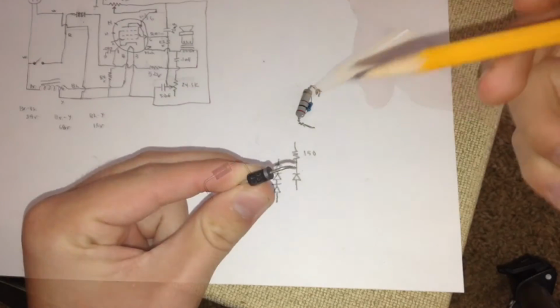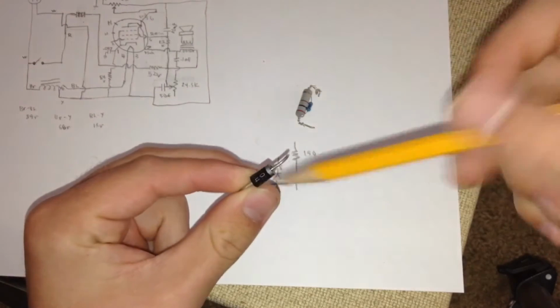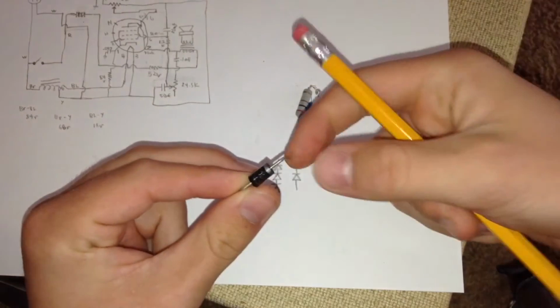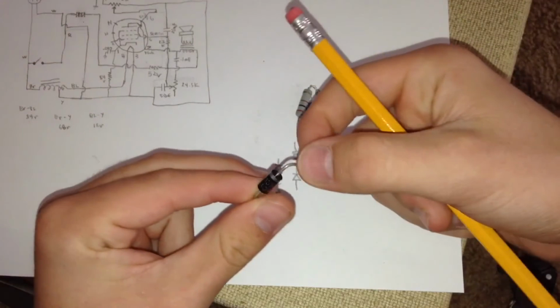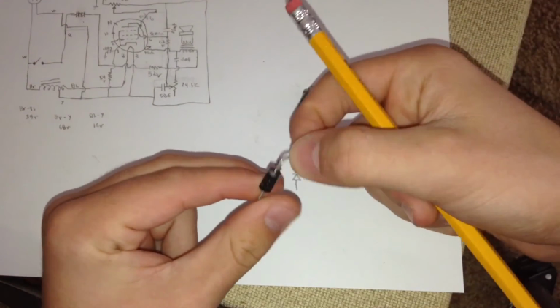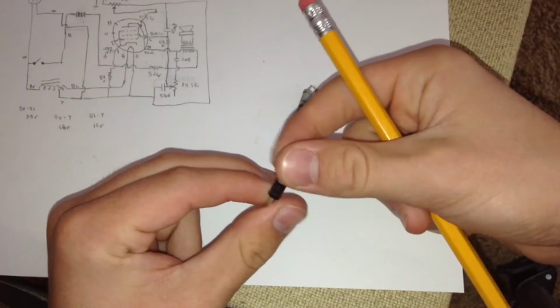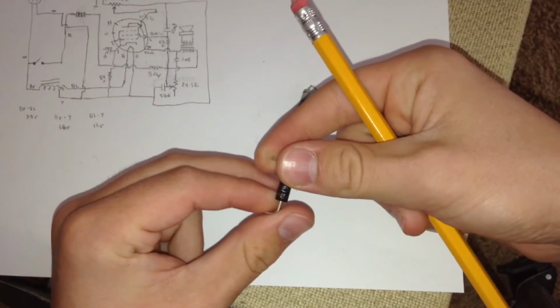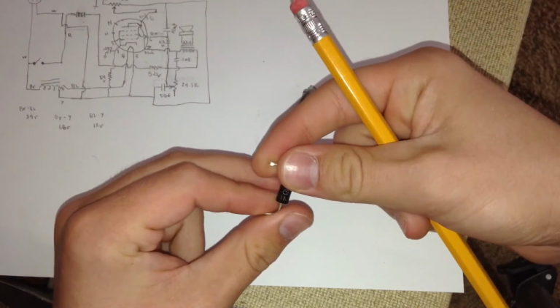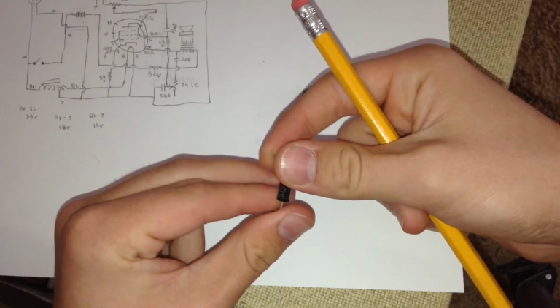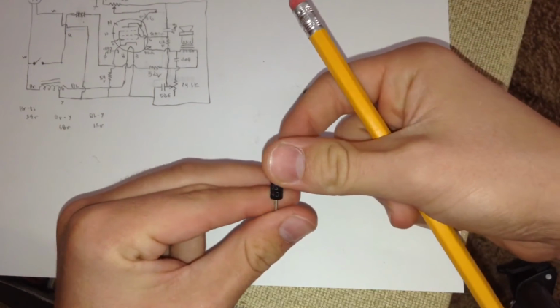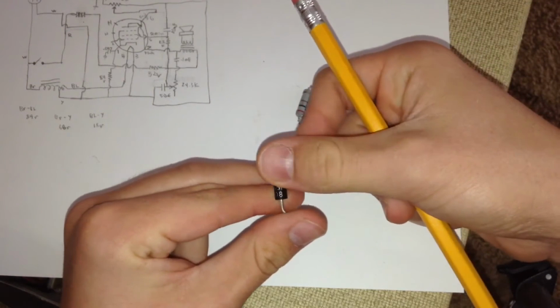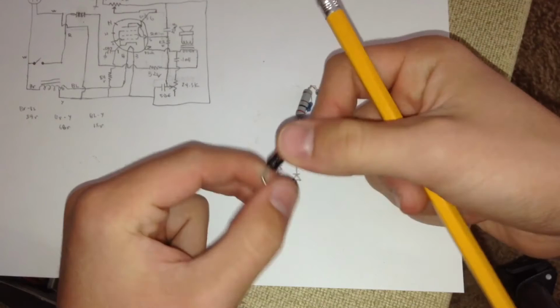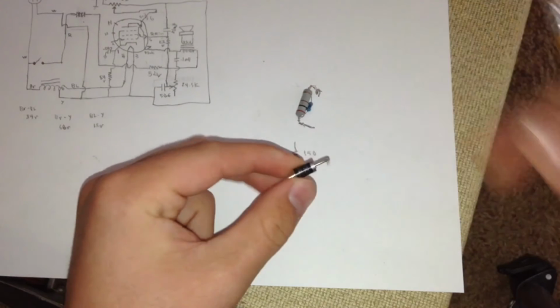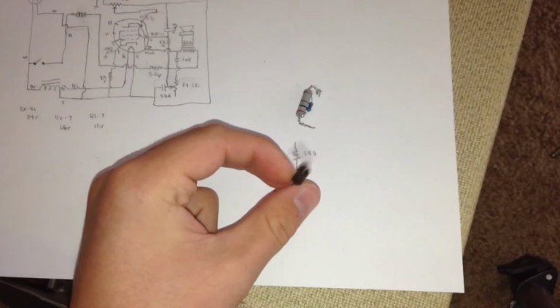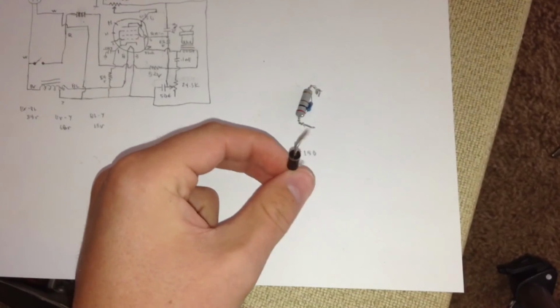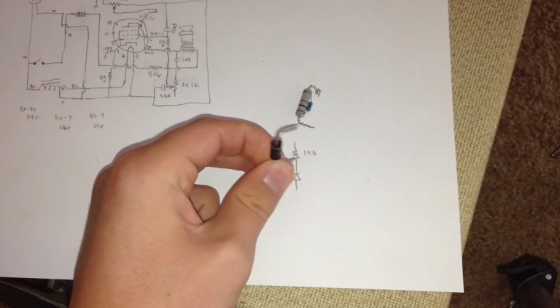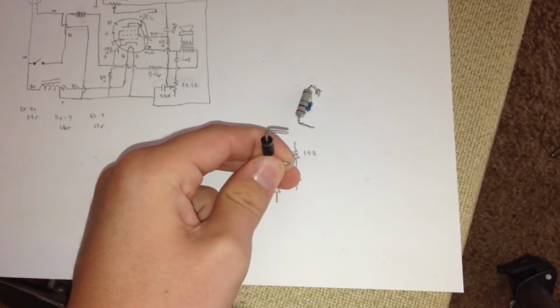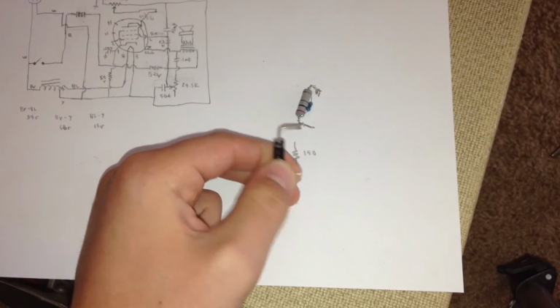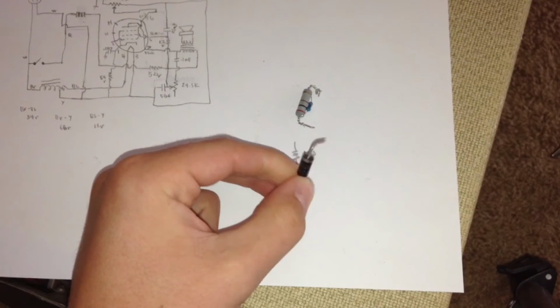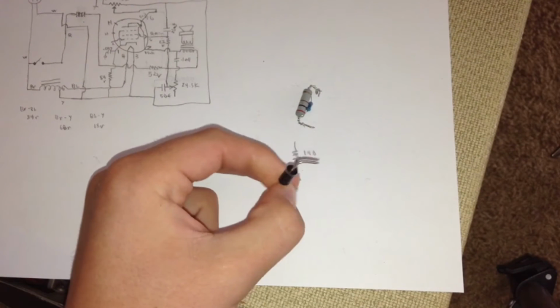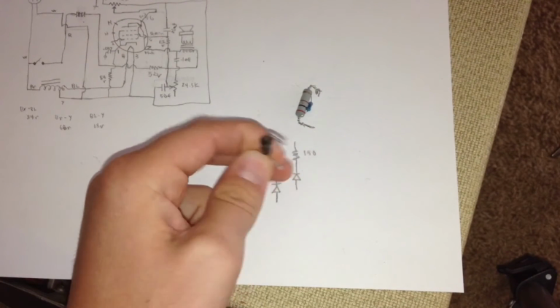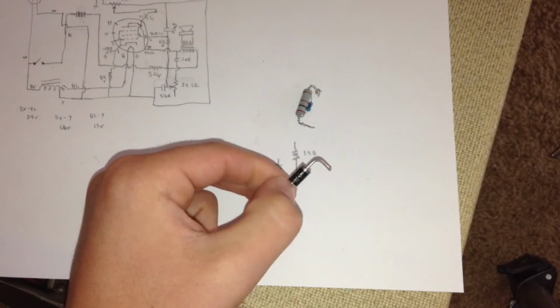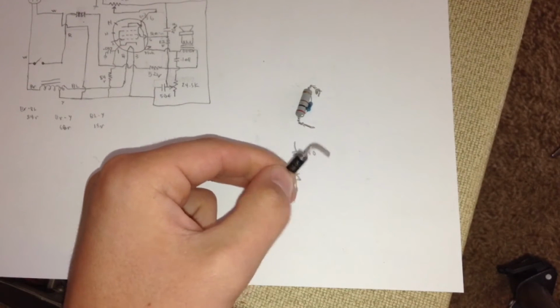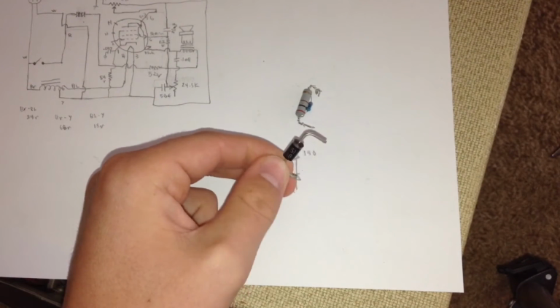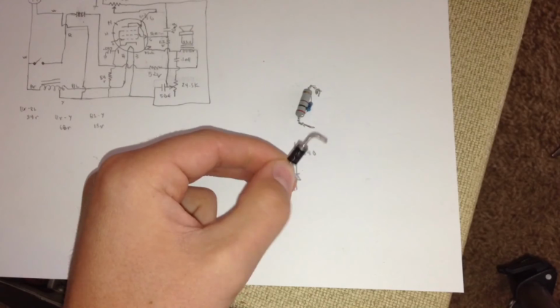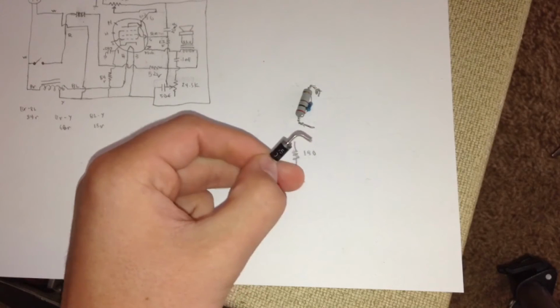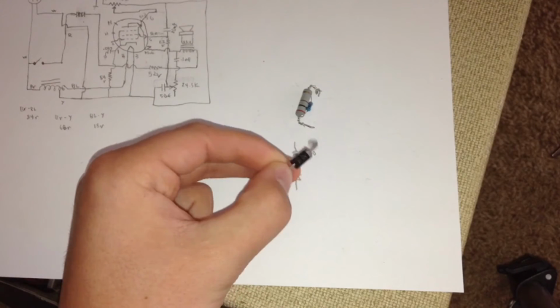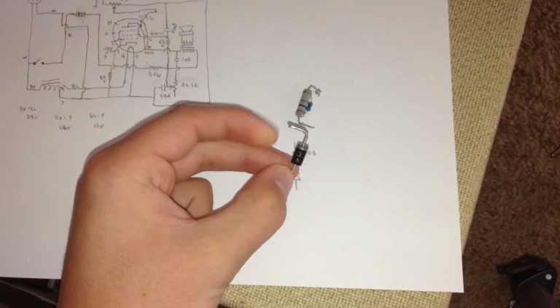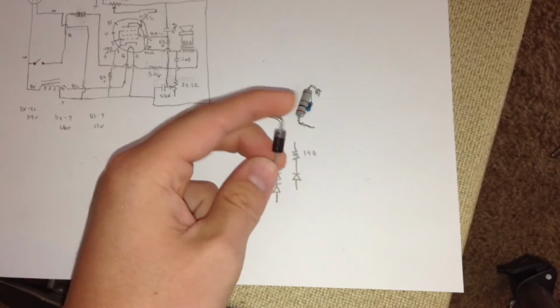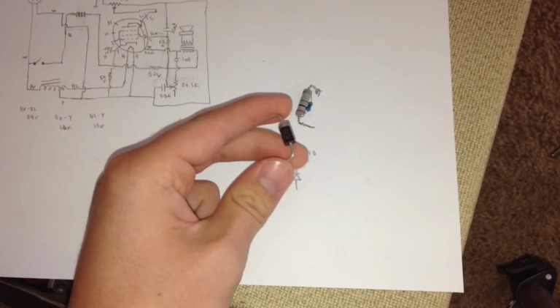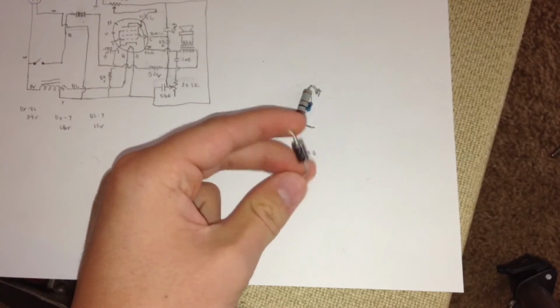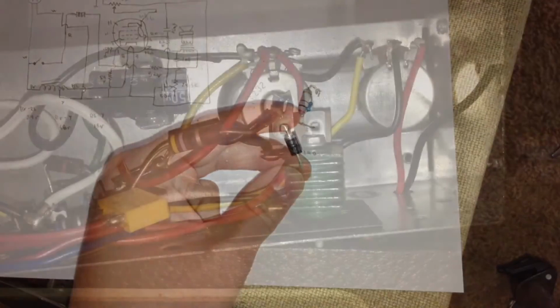The diode I'm using is a 1N5408. This diode can handle 1000 volts at 3 amps, which is a little overkill for the project I'm using it in, but it's a good diode, so I'm using it.